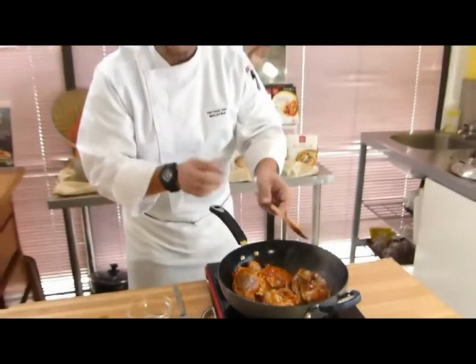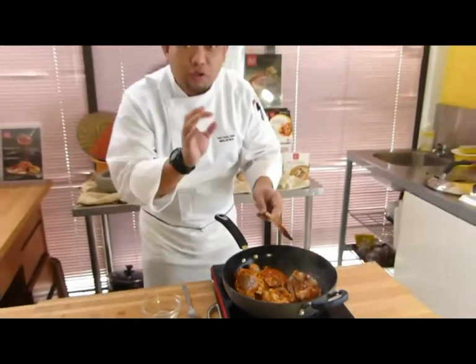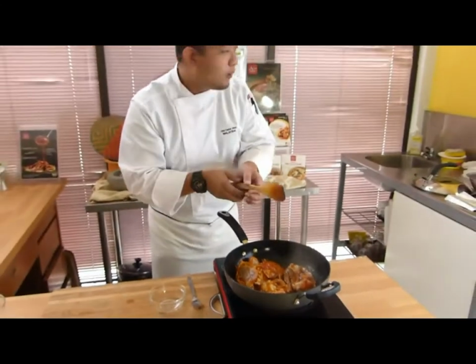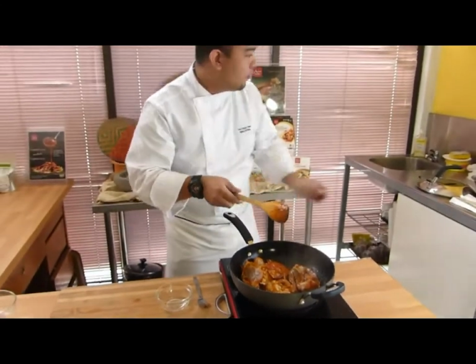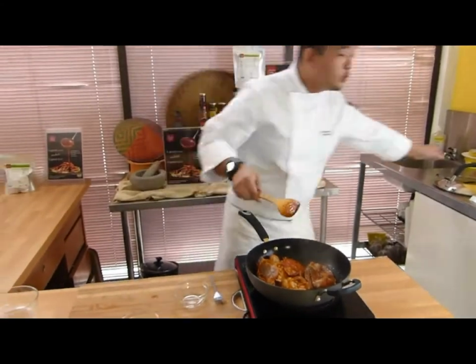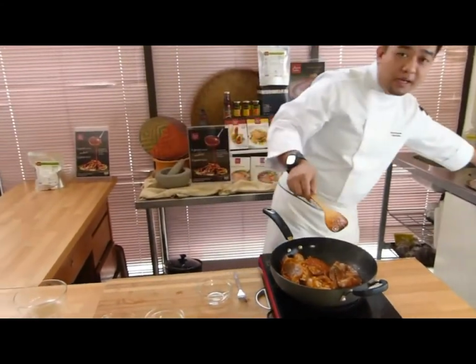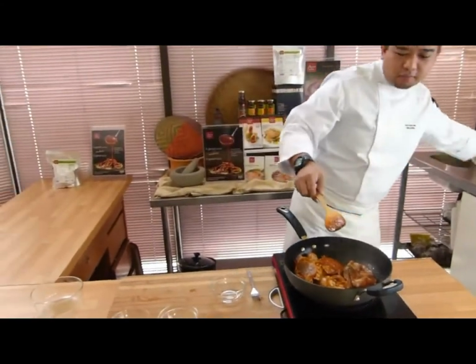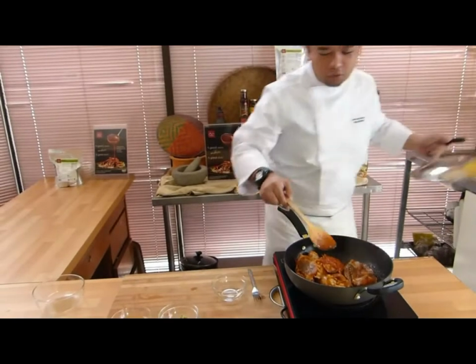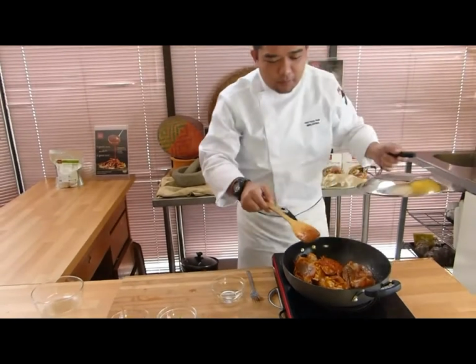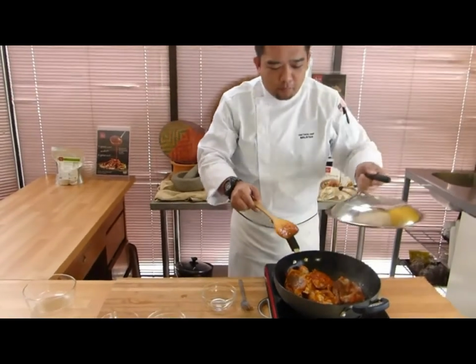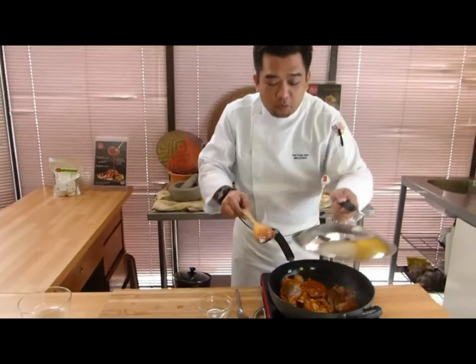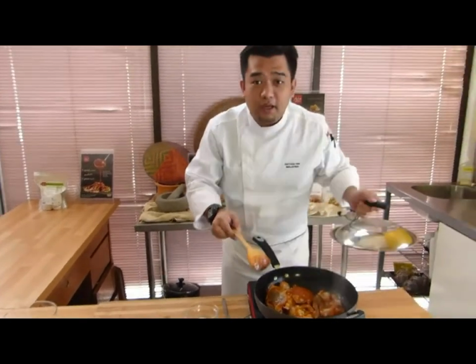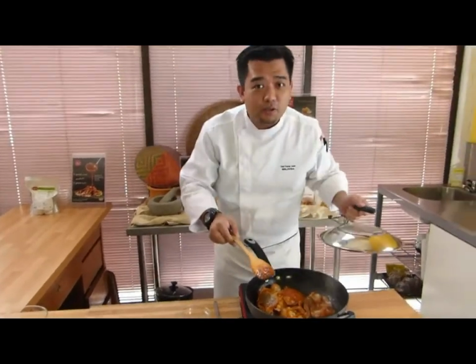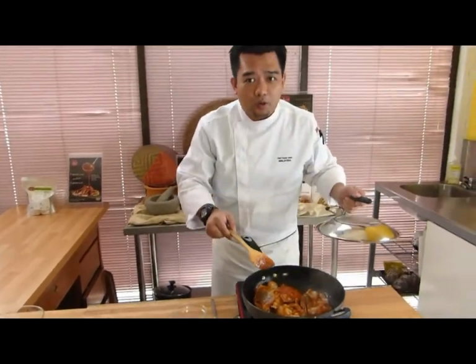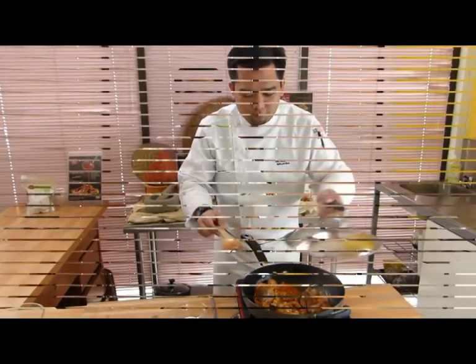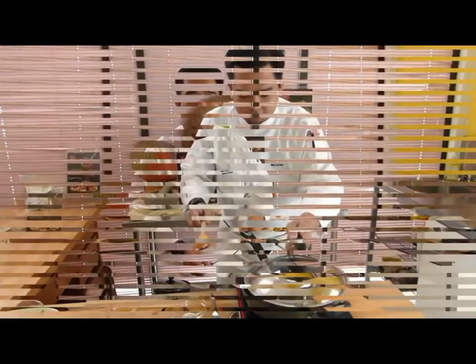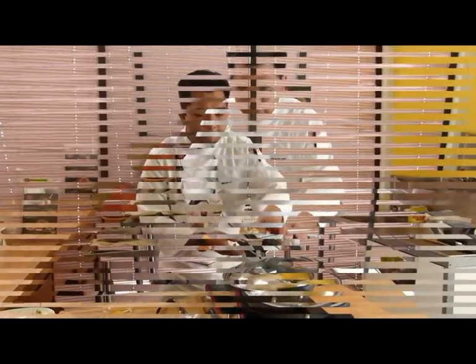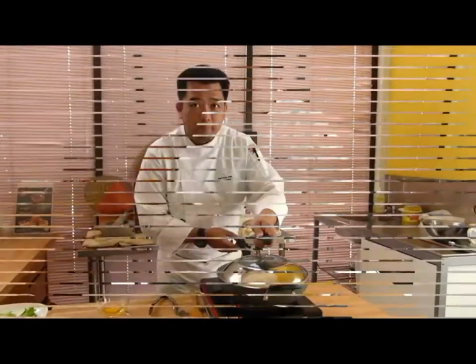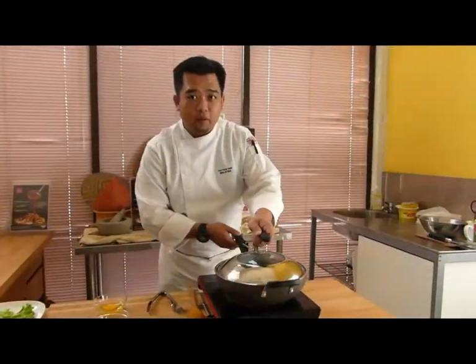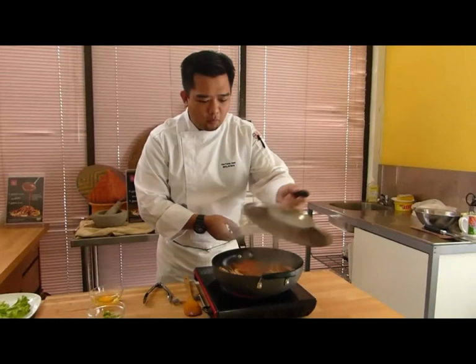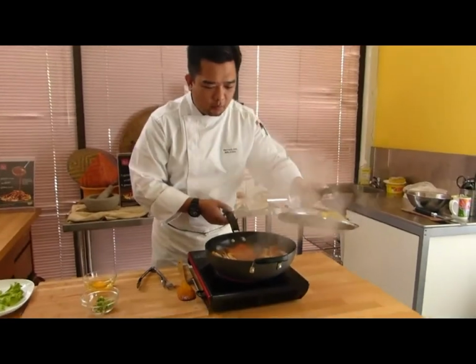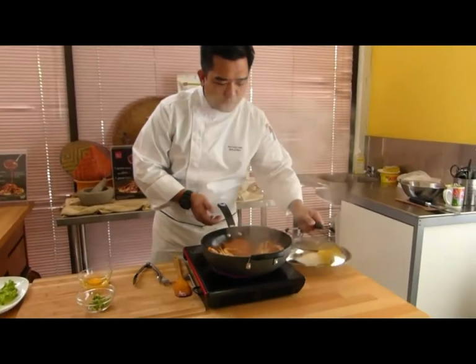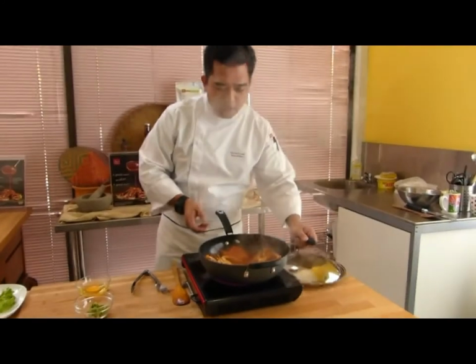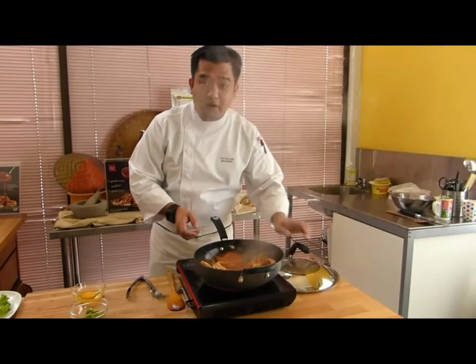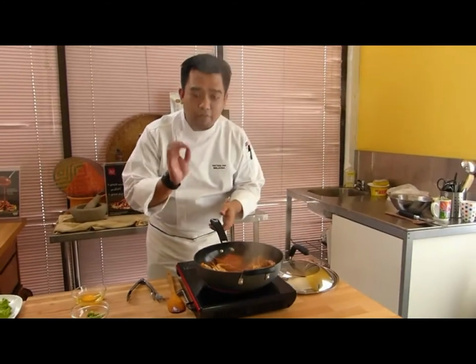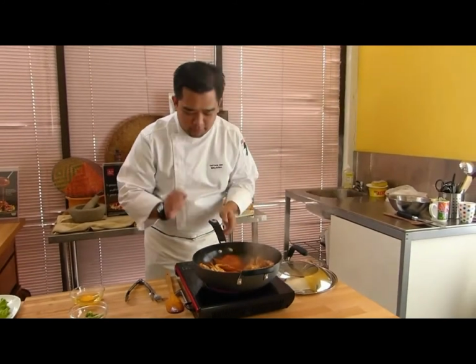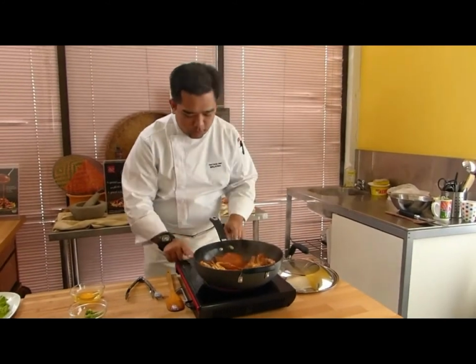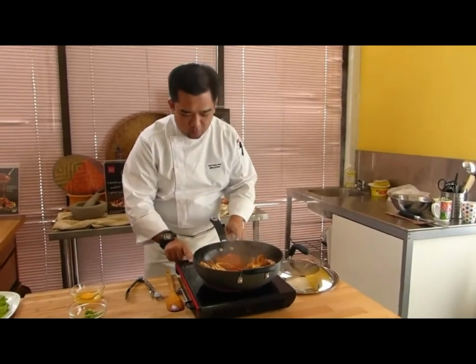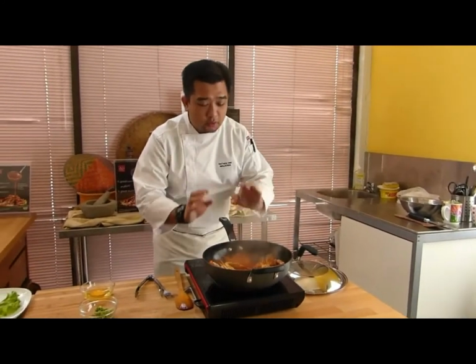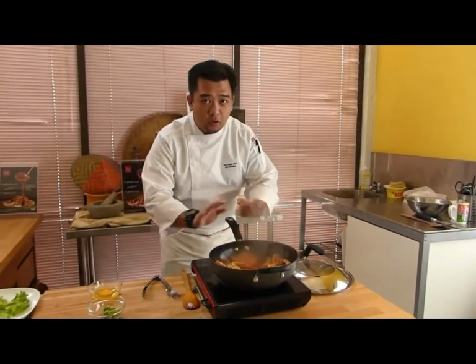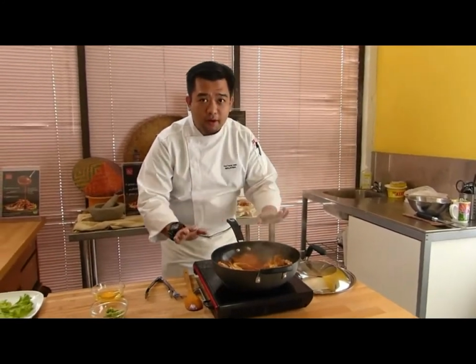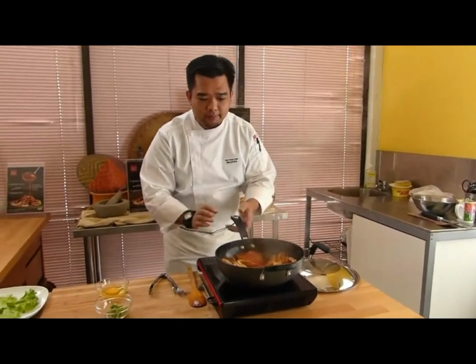And we are going to close it for 2 minutes for the steam up, making the crabs well cooked. Our crab is ready, and we close the fire.